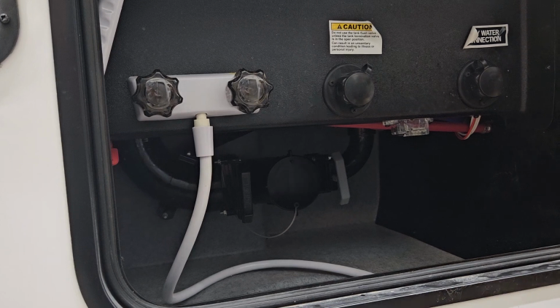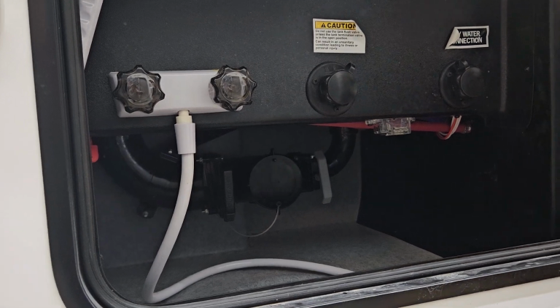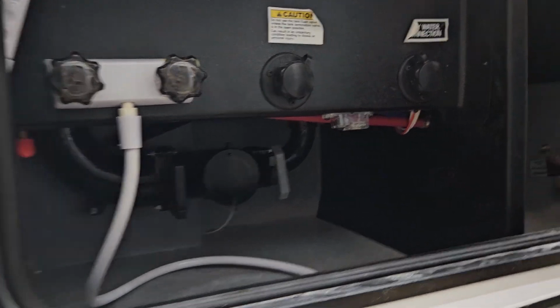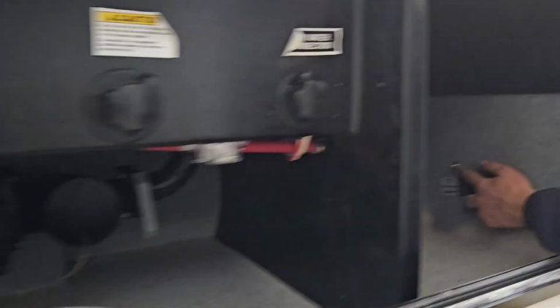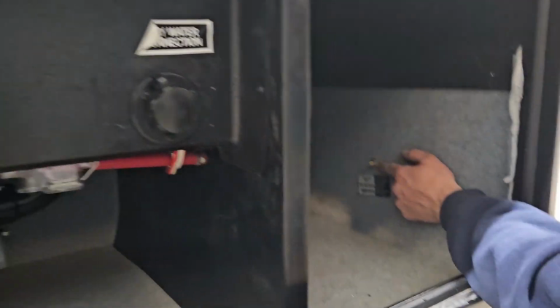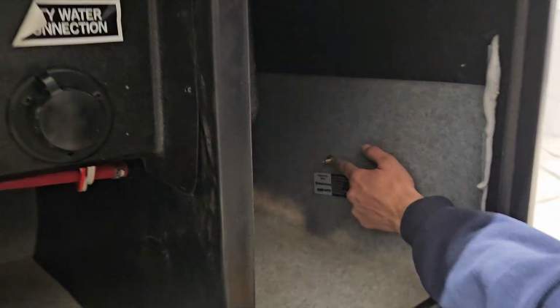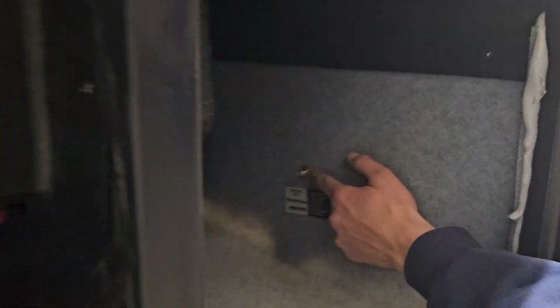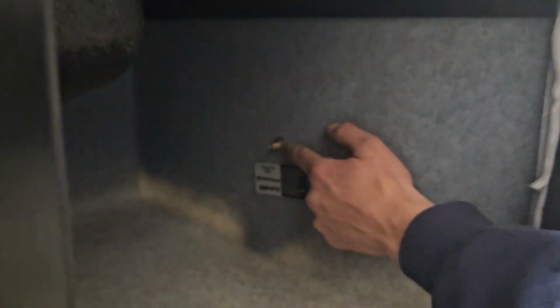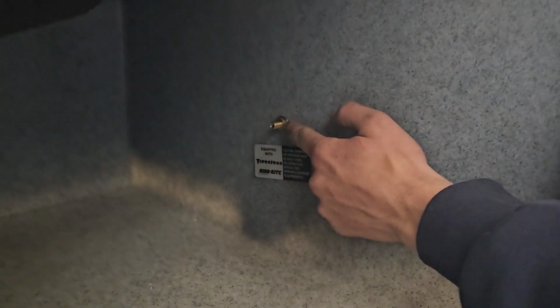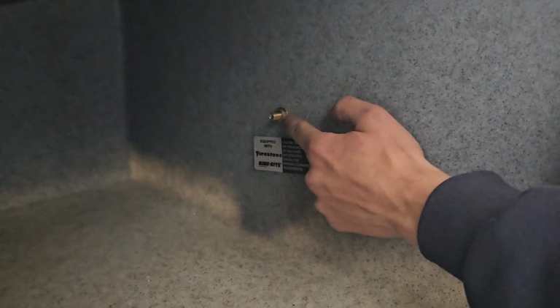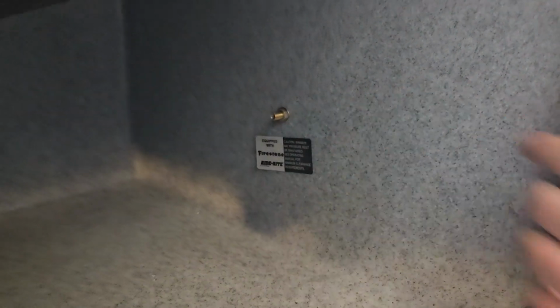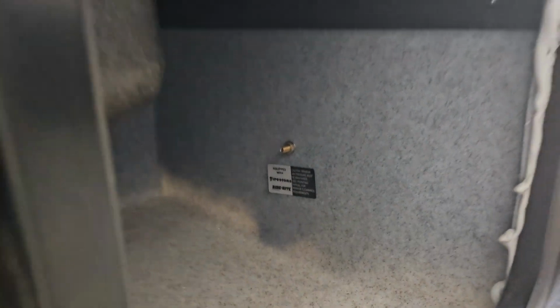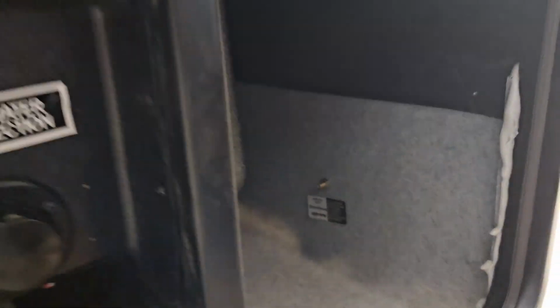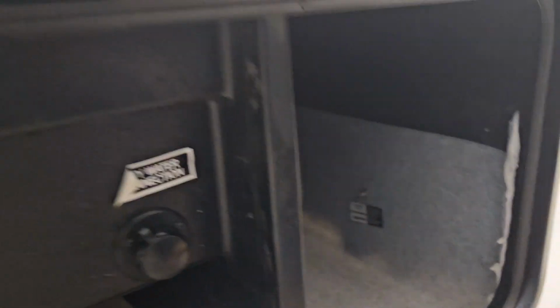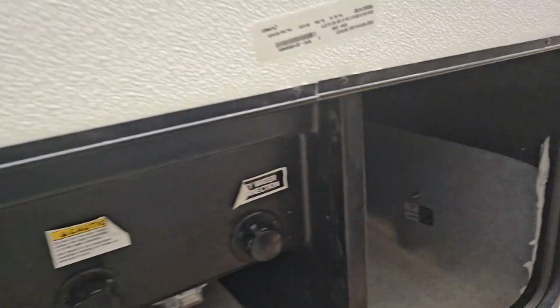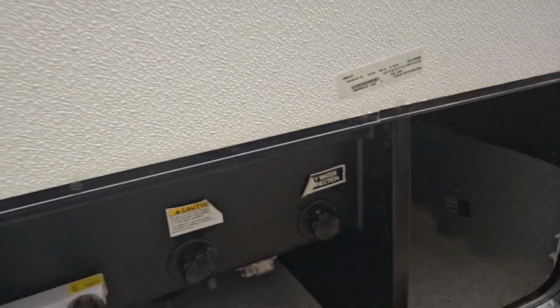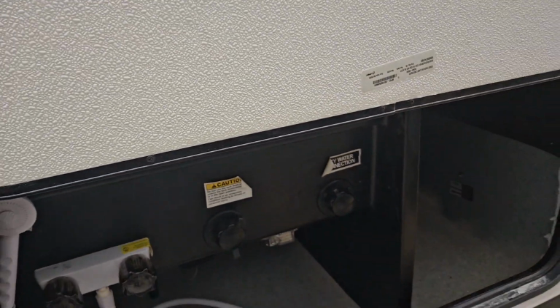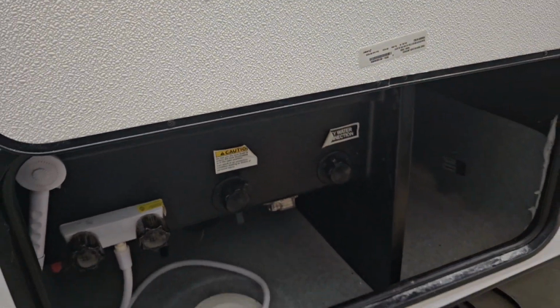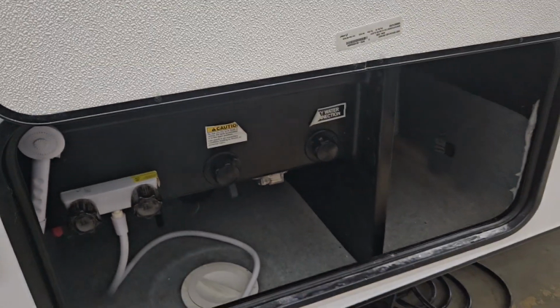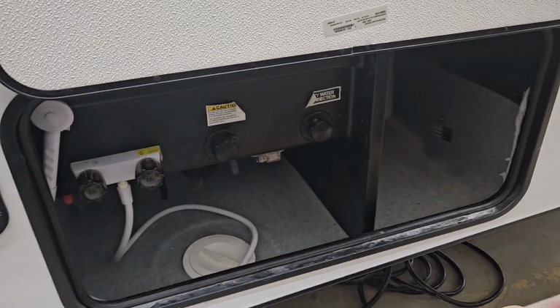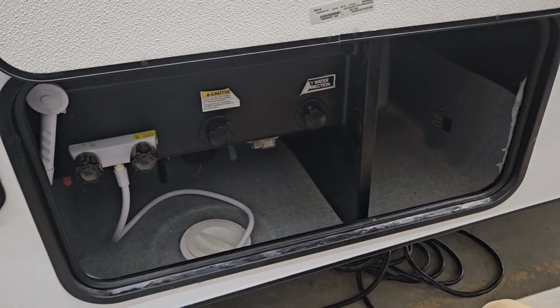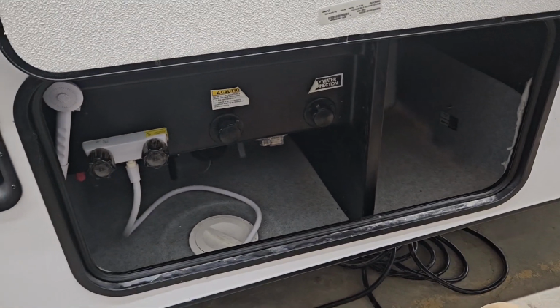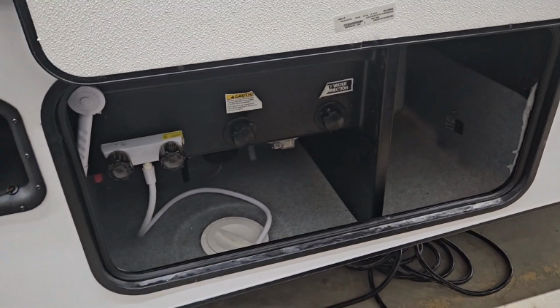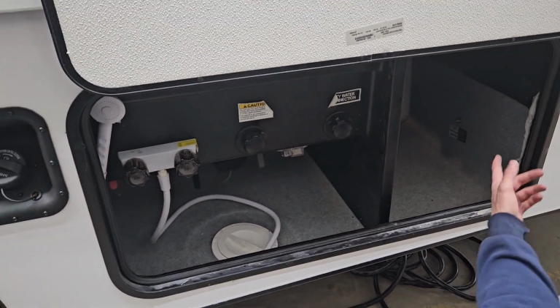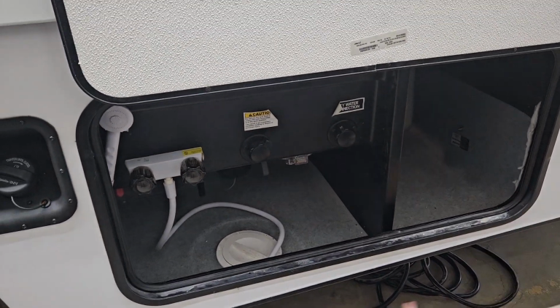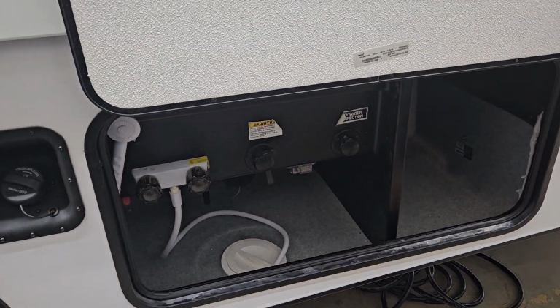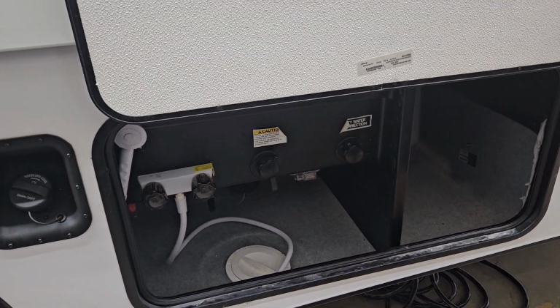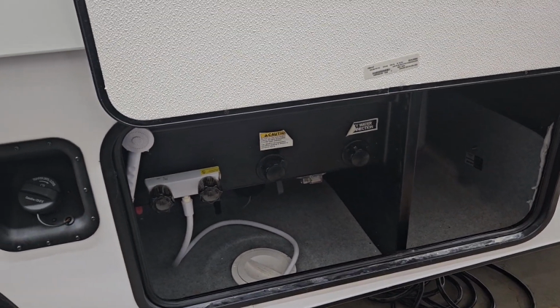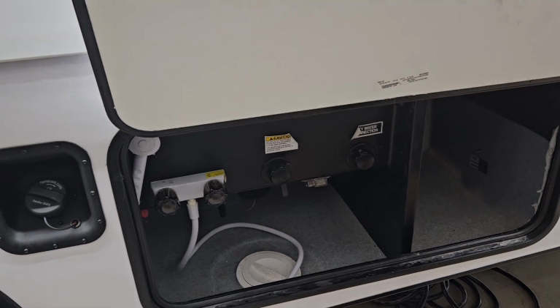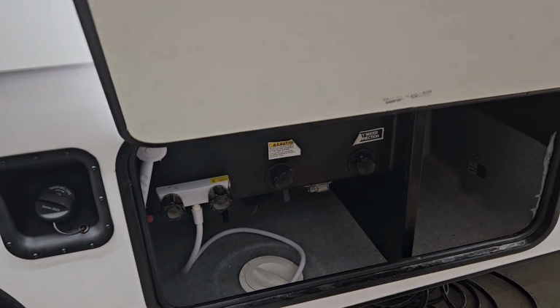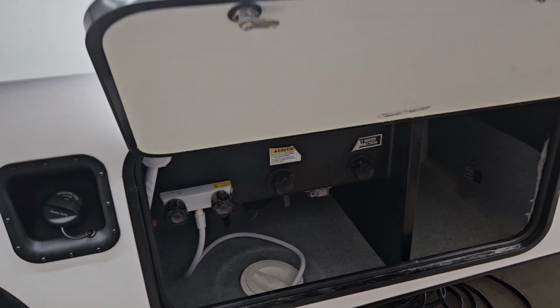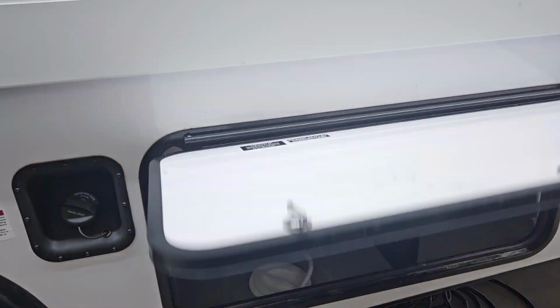You'll also find a little air nipple here for the airbags in the back of this unit. If you're towing something or have a lot of cargo, you can top up those airbags with air and it'll help the unit ride a little bit nicer.